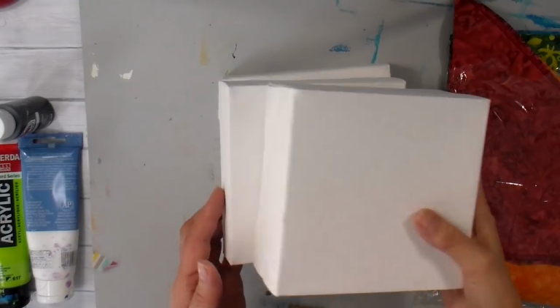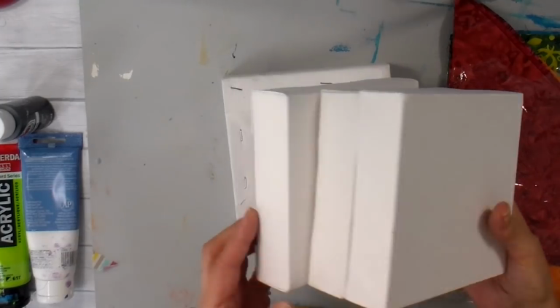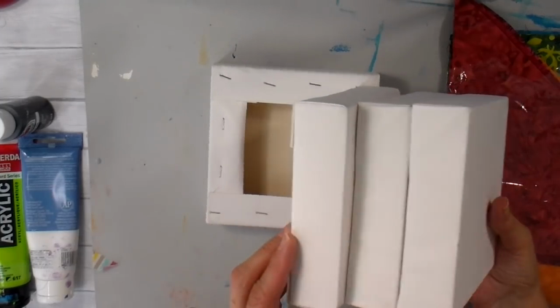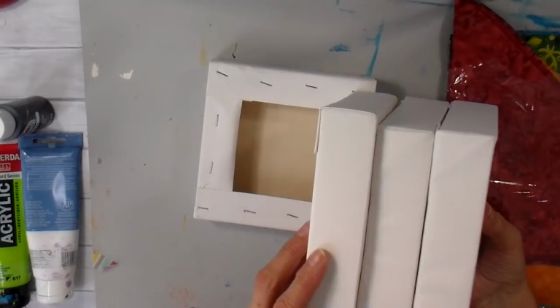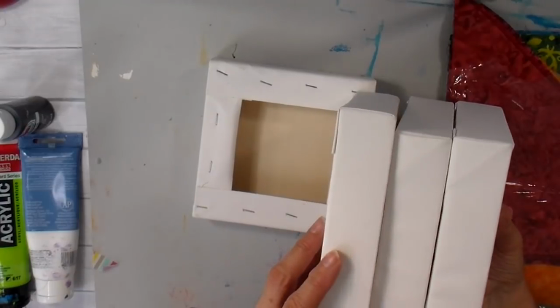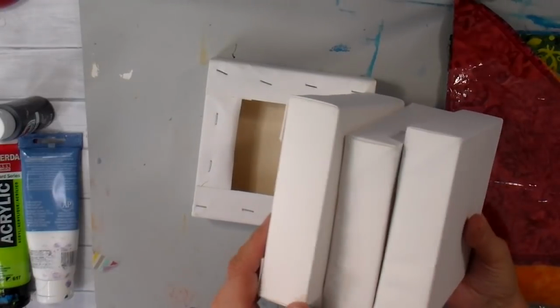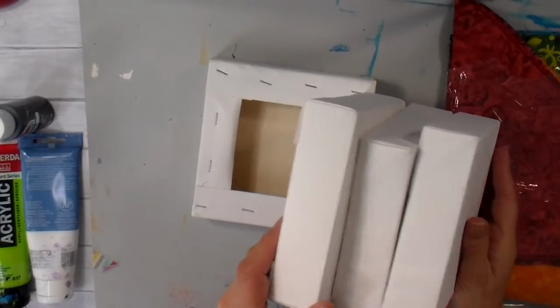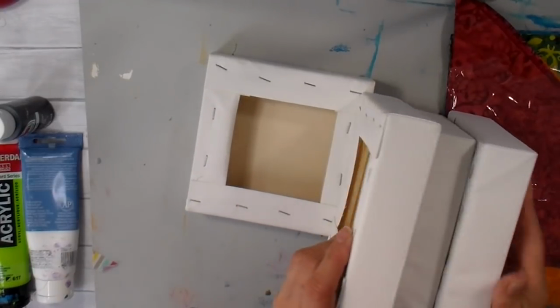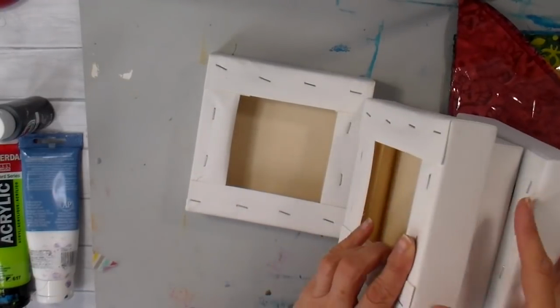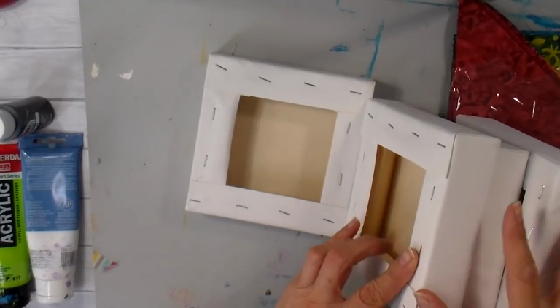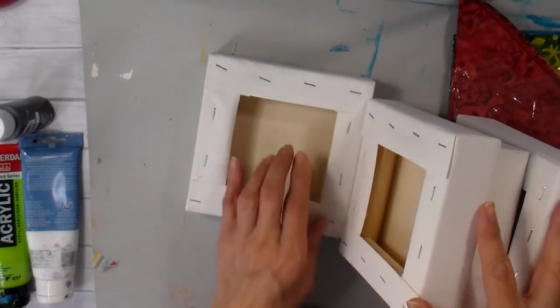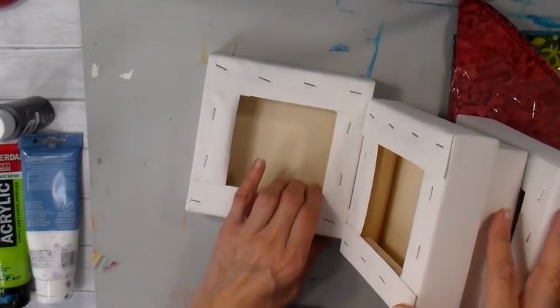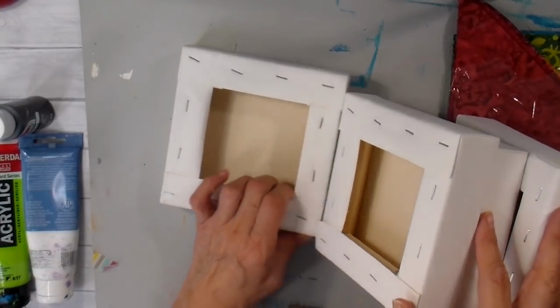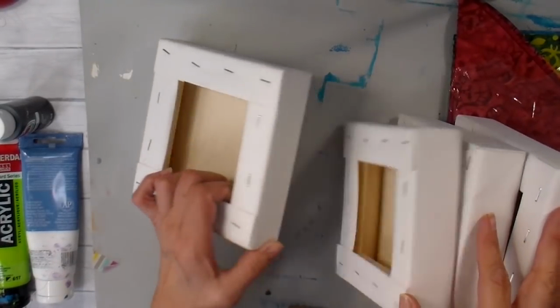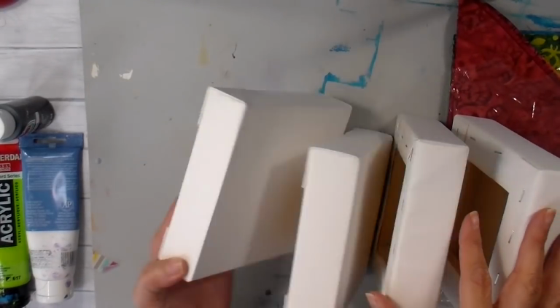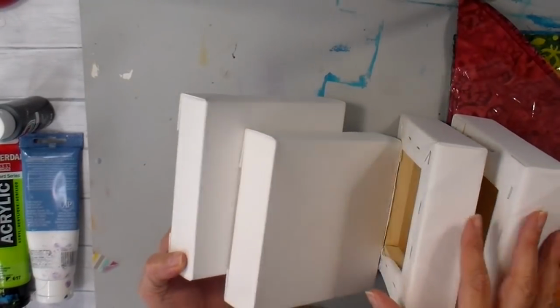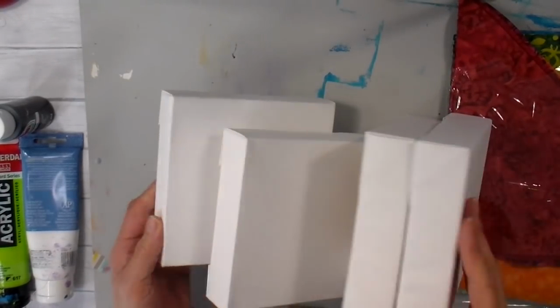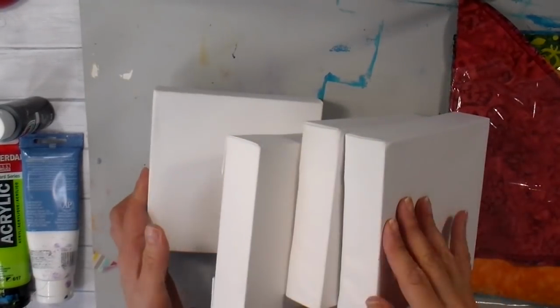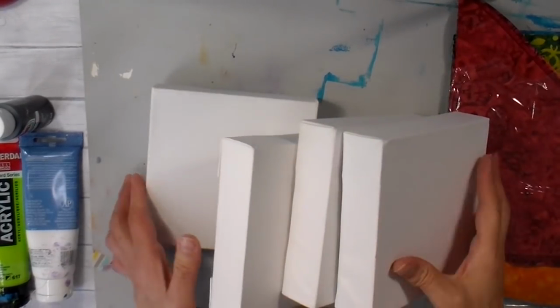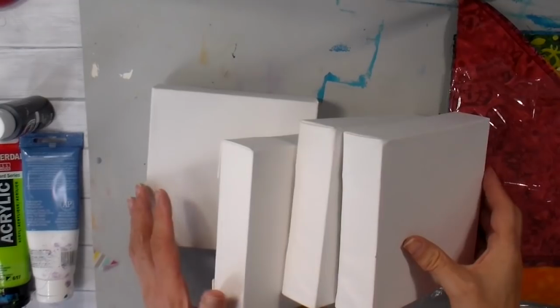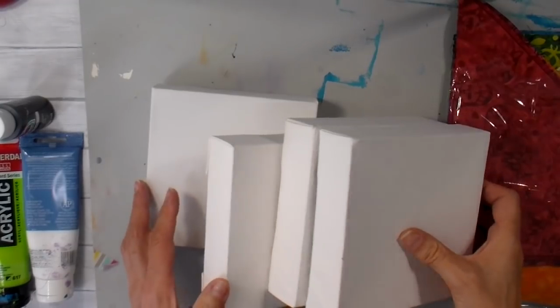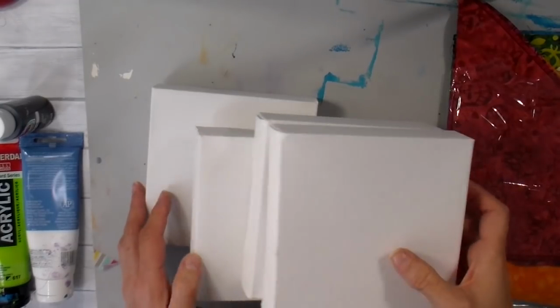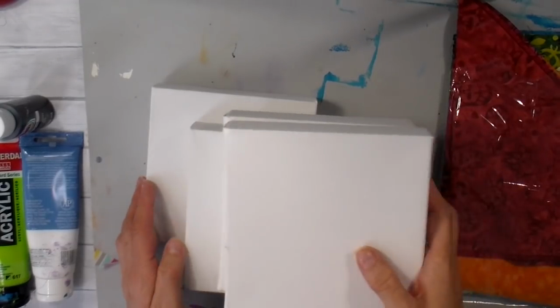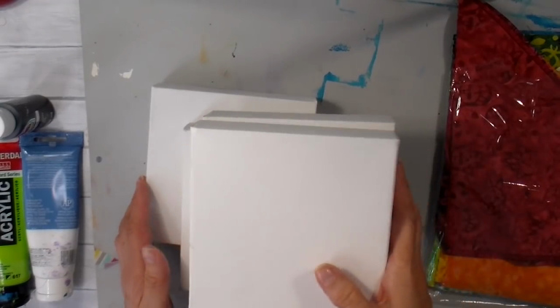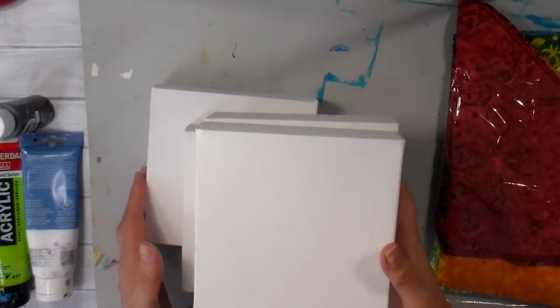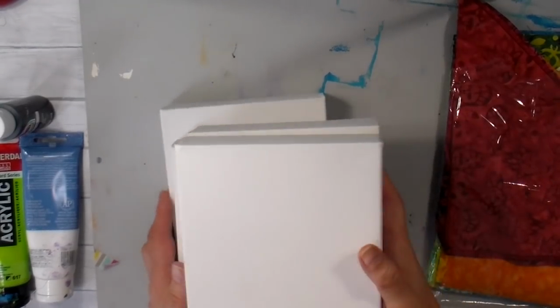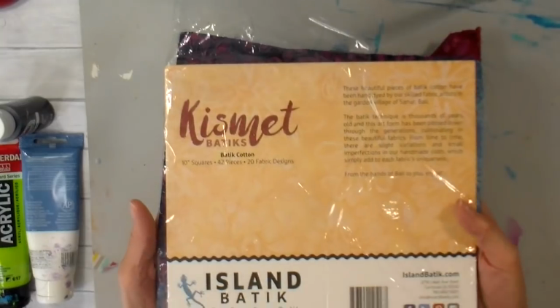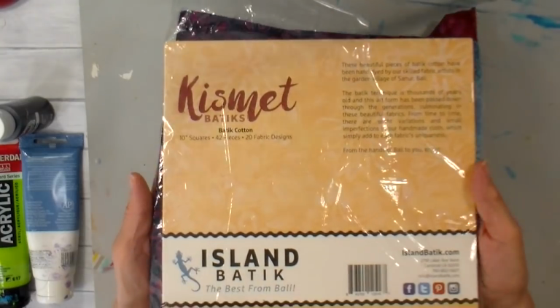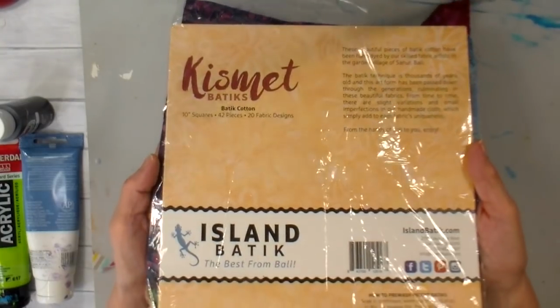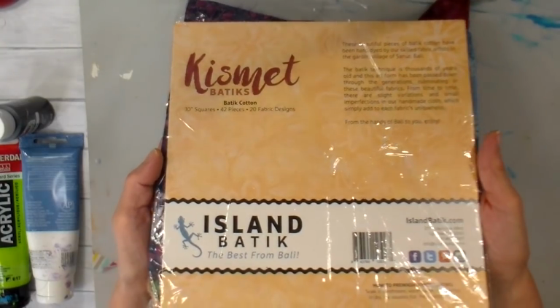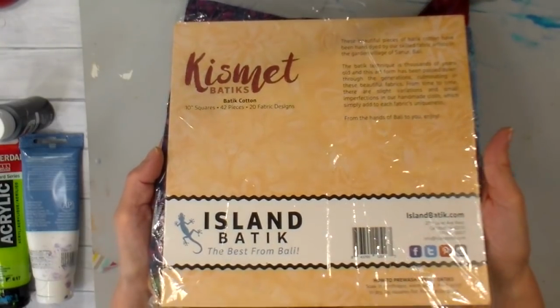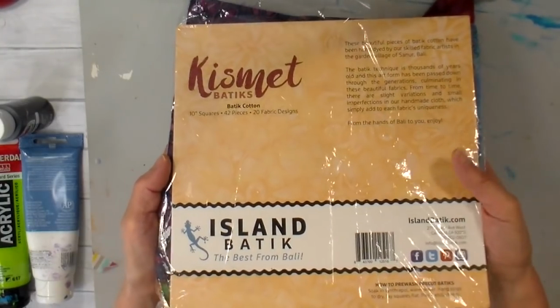Hi everyone, it's Julie. I hope you're all doing well. I've been going through my sewing room and my craft room and just trying to use up some things that I've had for a long time.